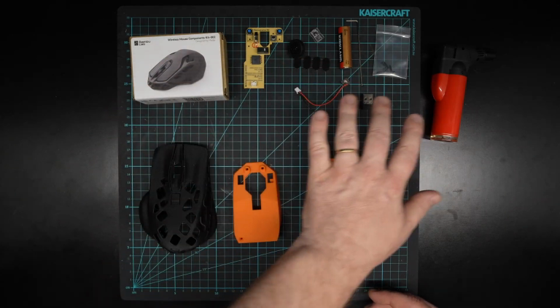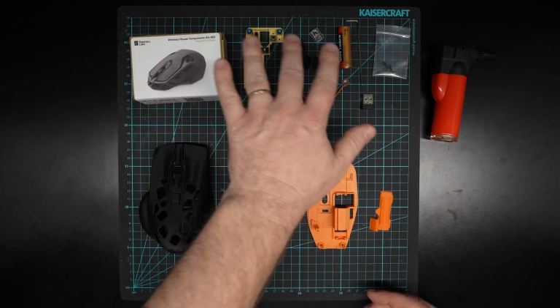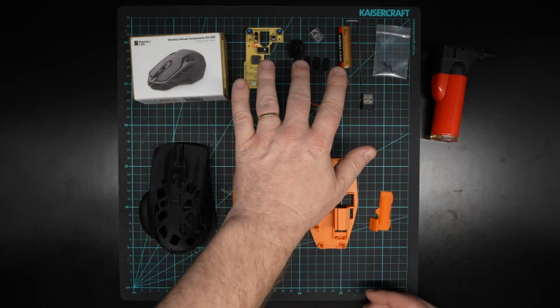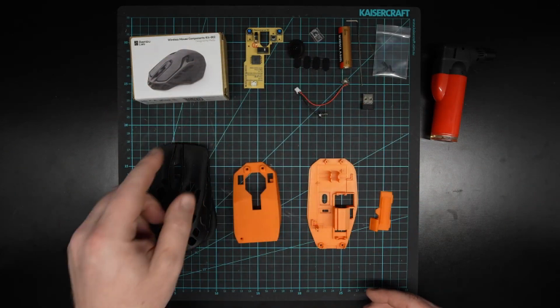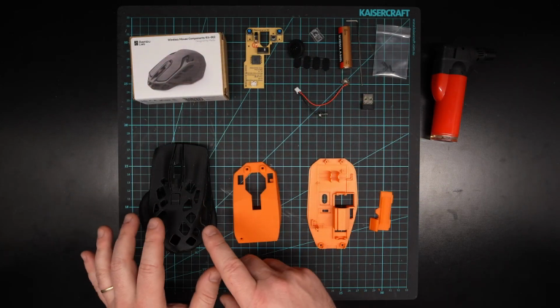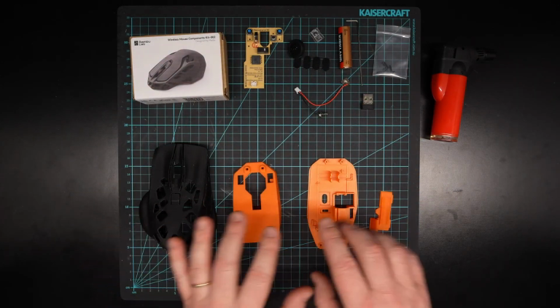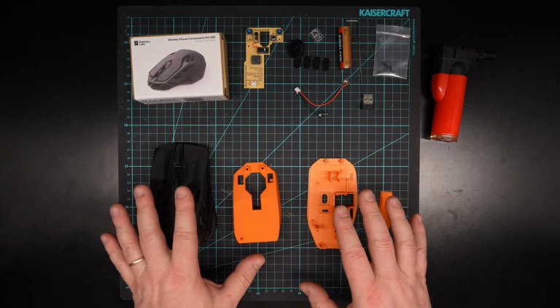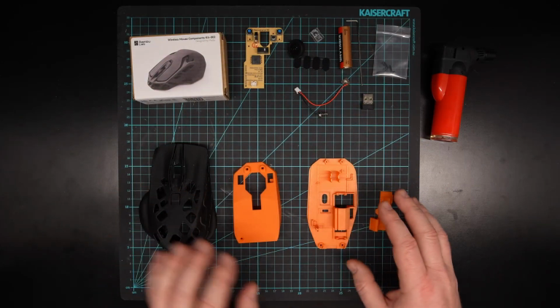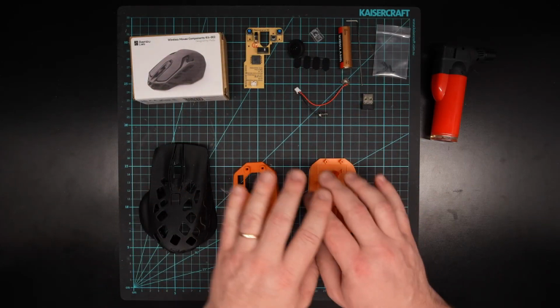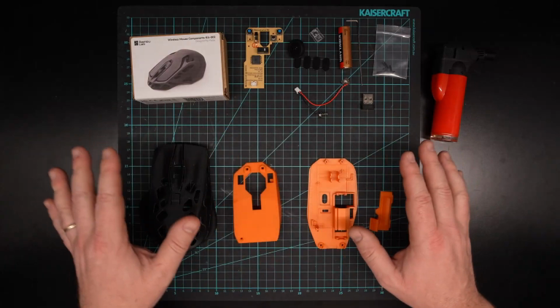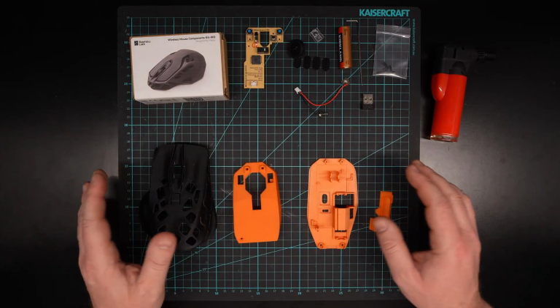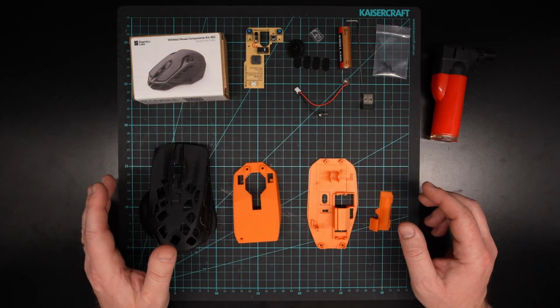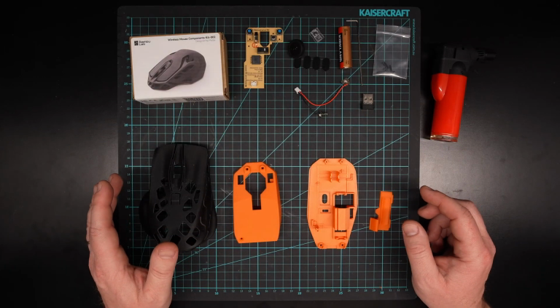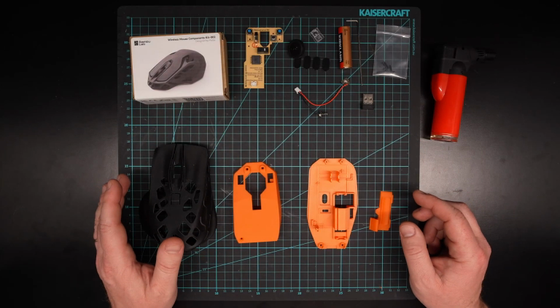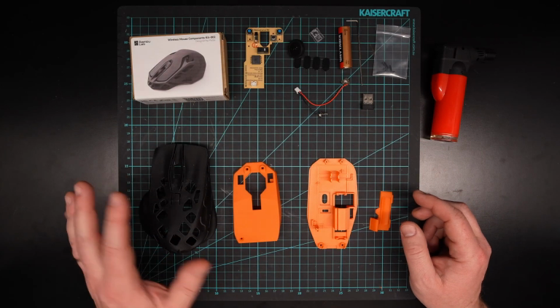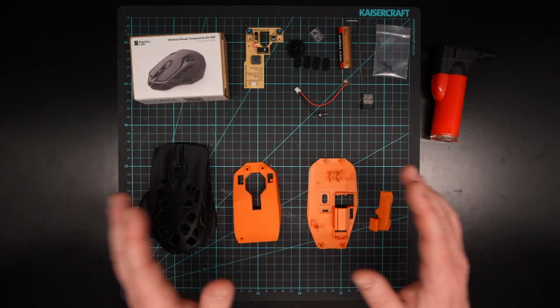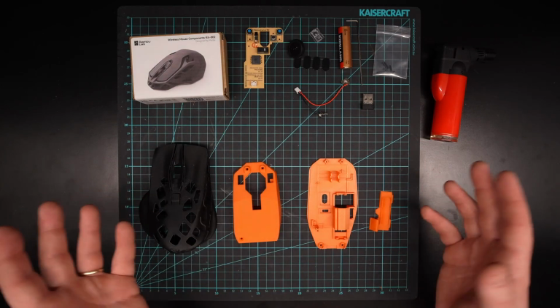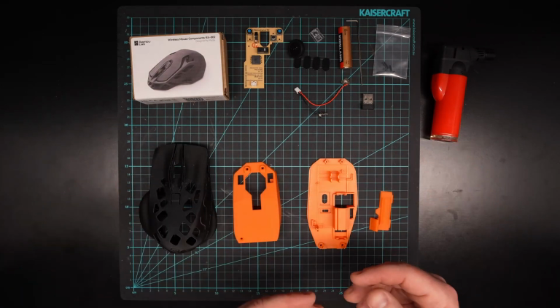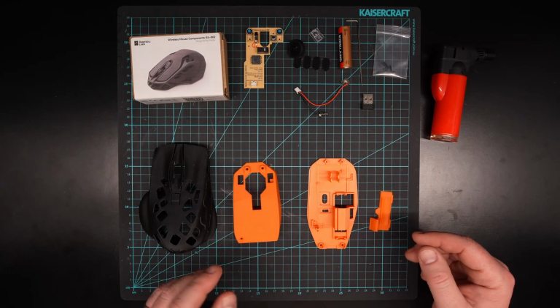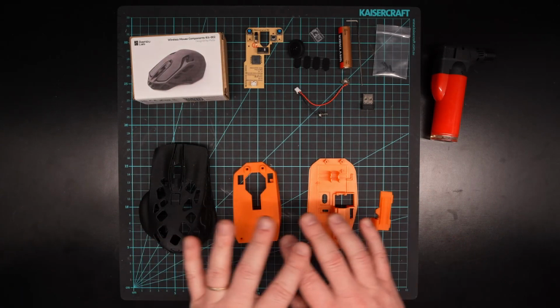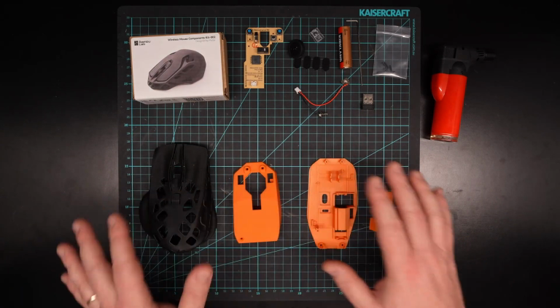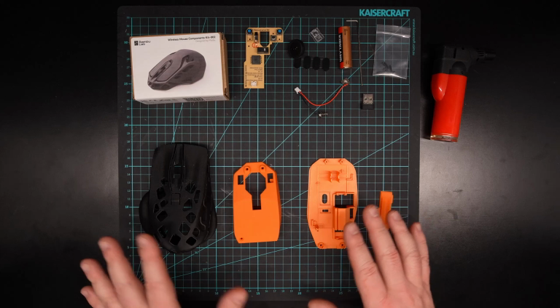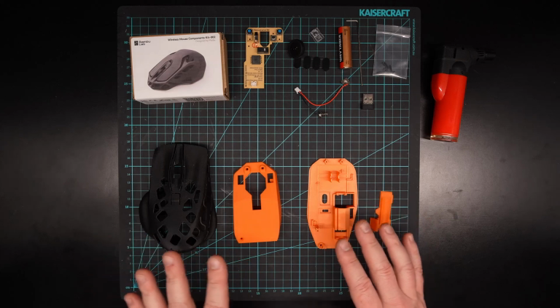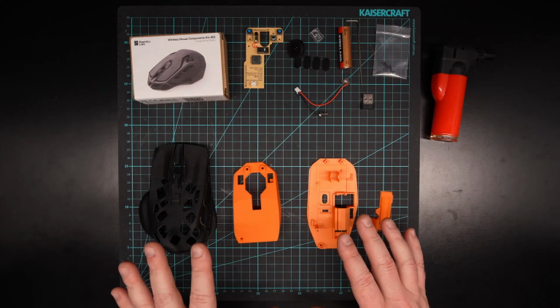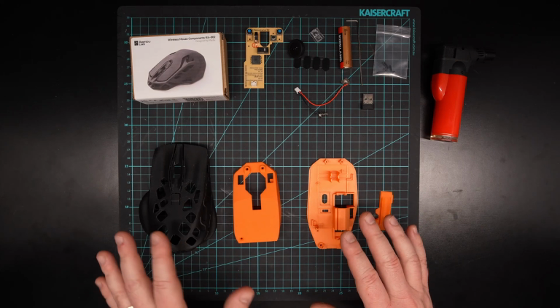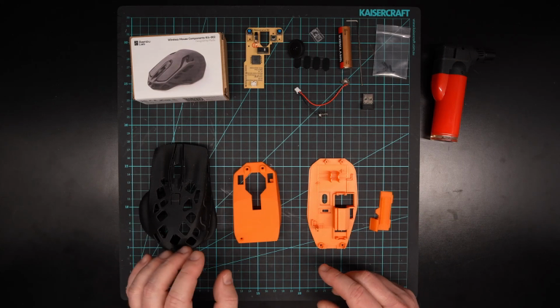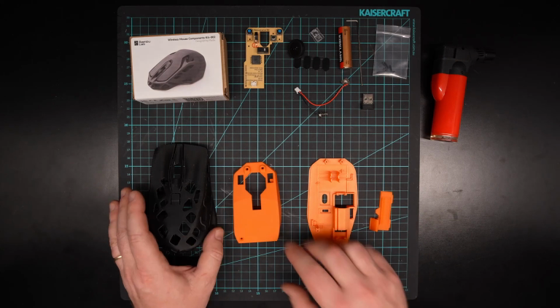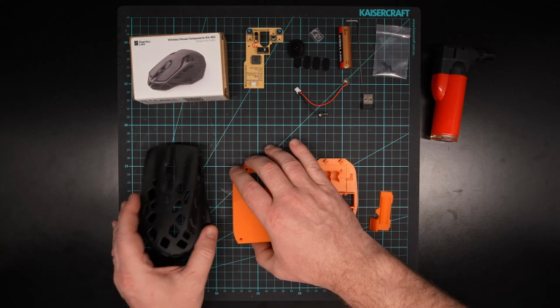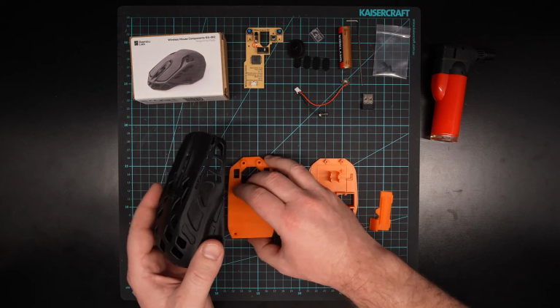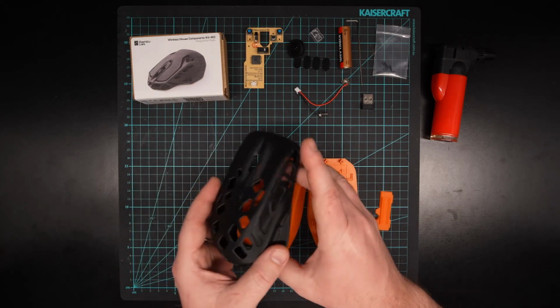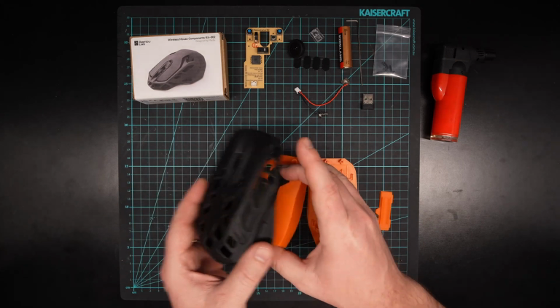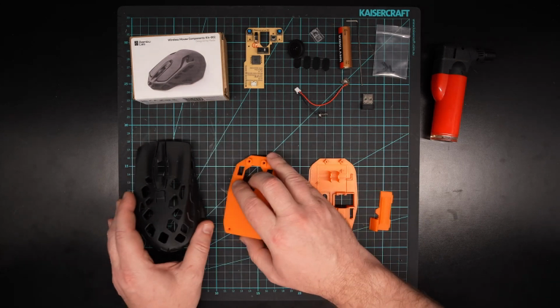The whole point of this is that you purchase the kit, it comes with the electronics that you see here, and then you 3D print the other components. There's a whole range of variations now so you can pick a mouse that is to your style, and you can also print it in the colors that you prefer. I'm going for black and orange in this case.